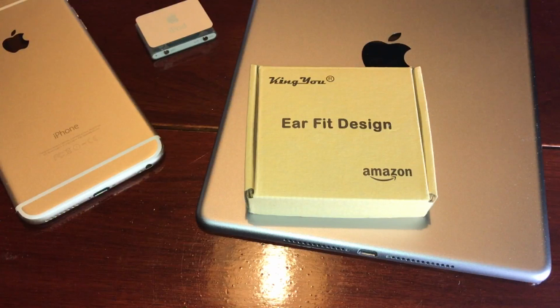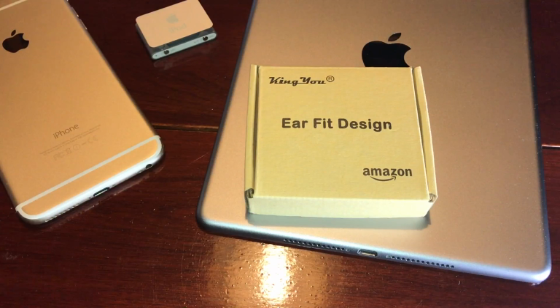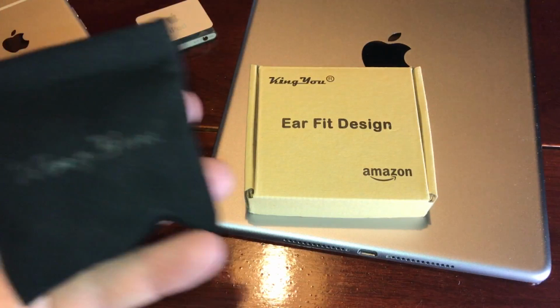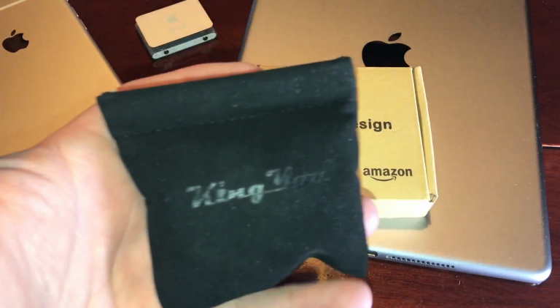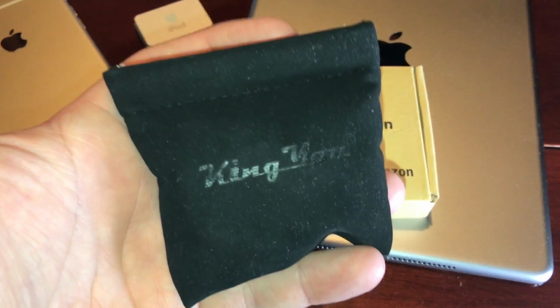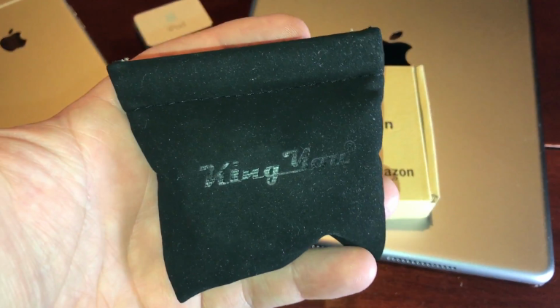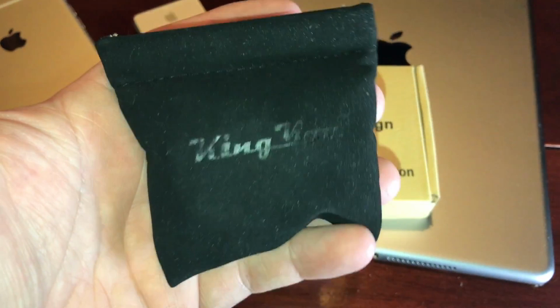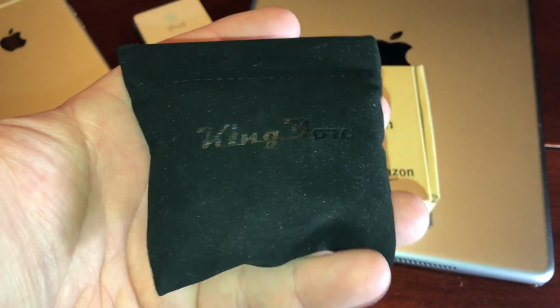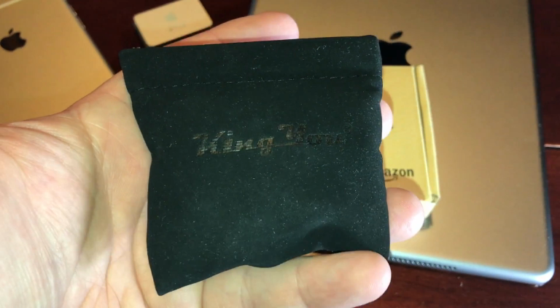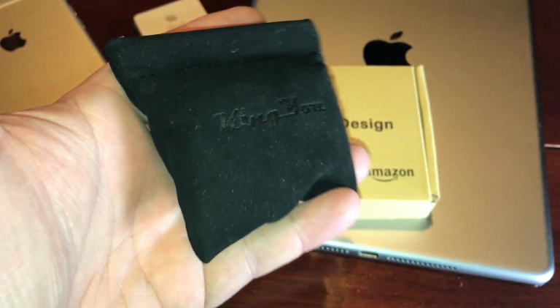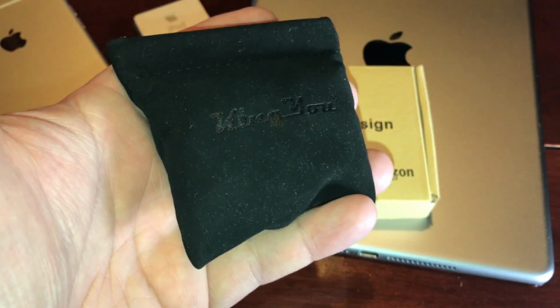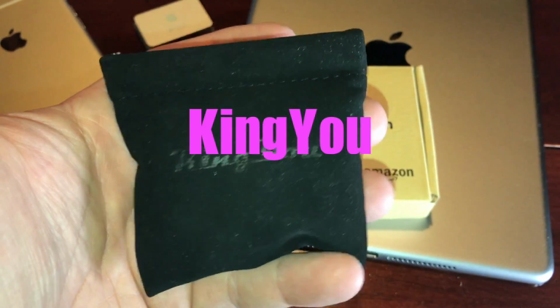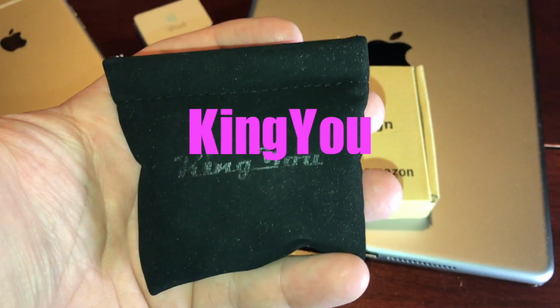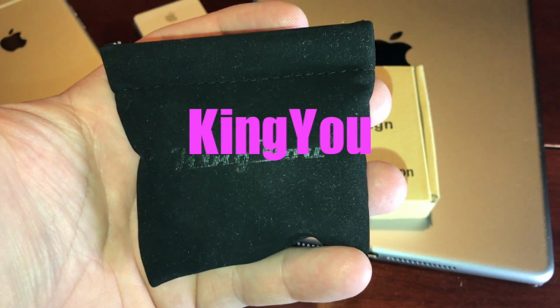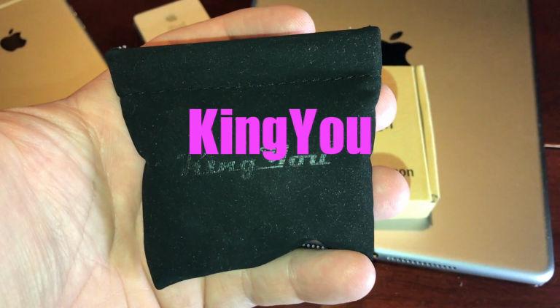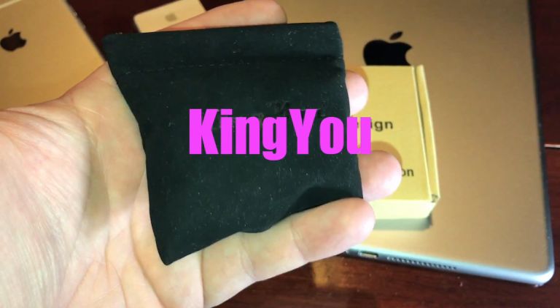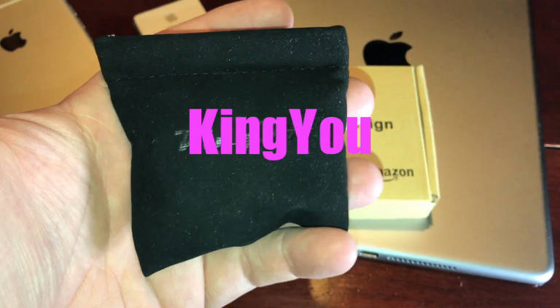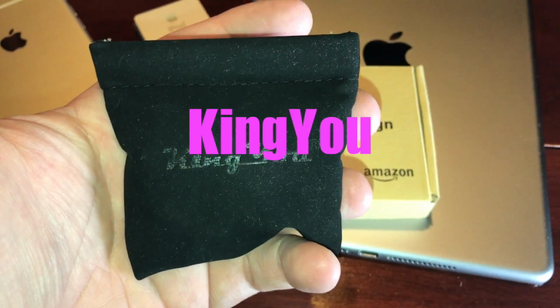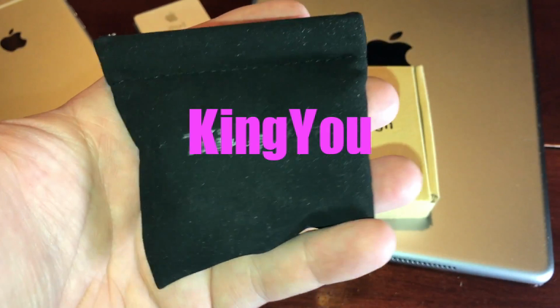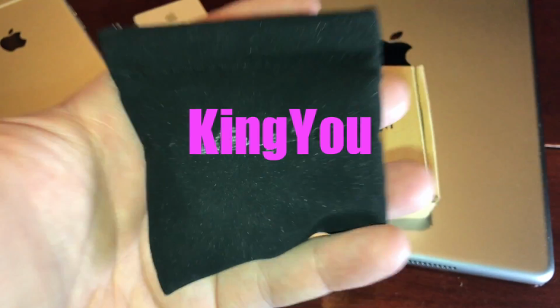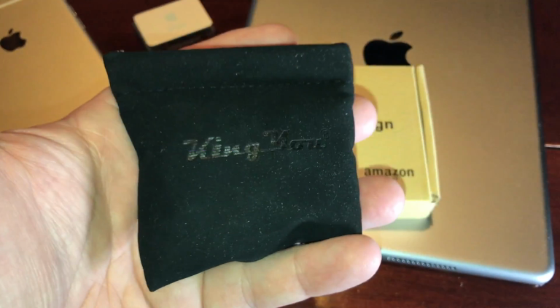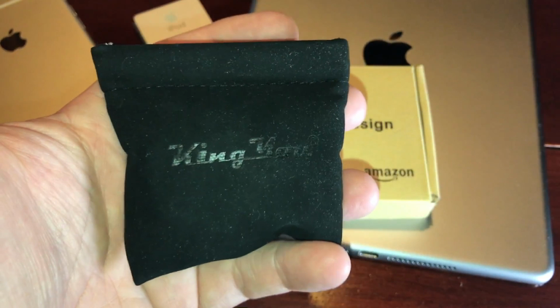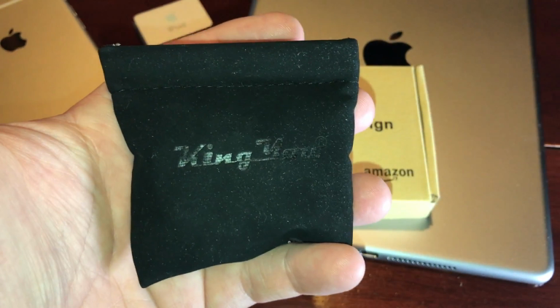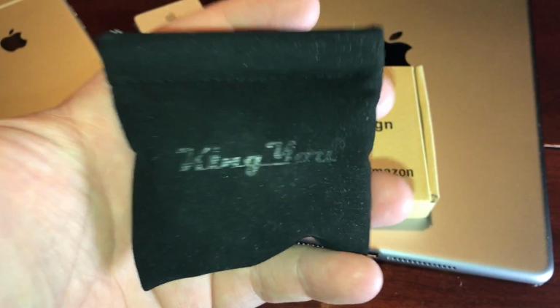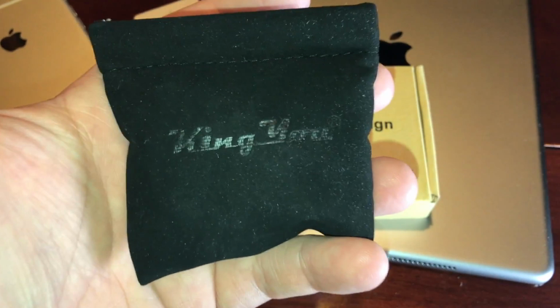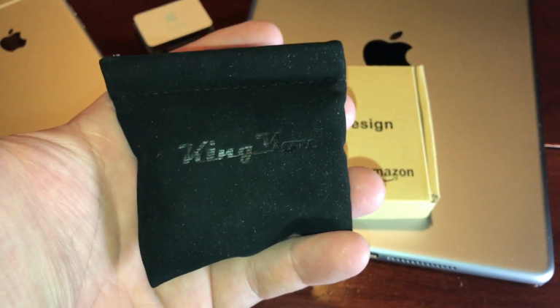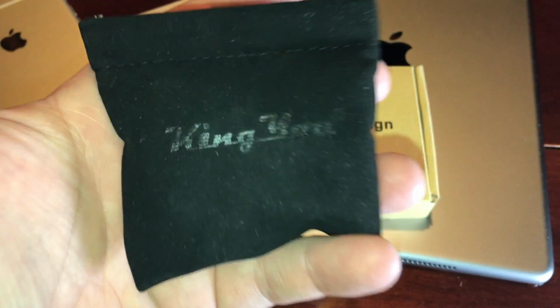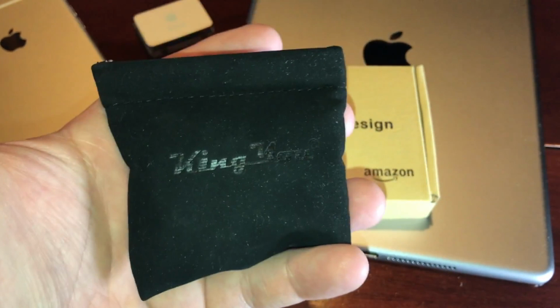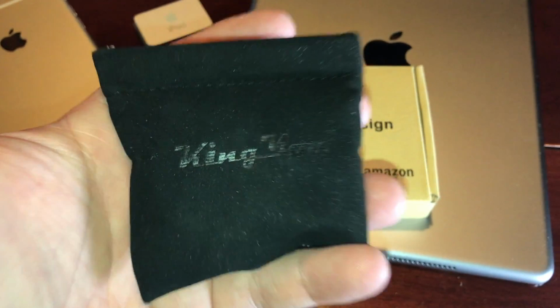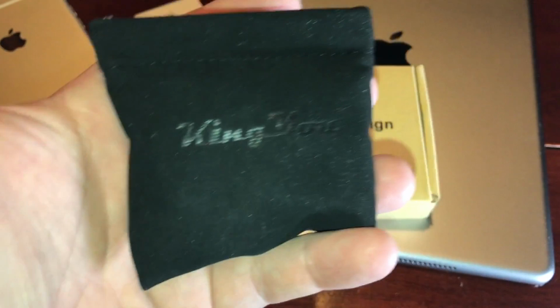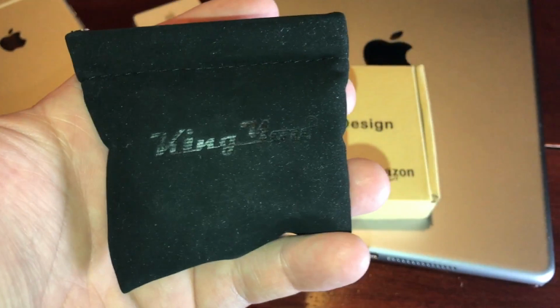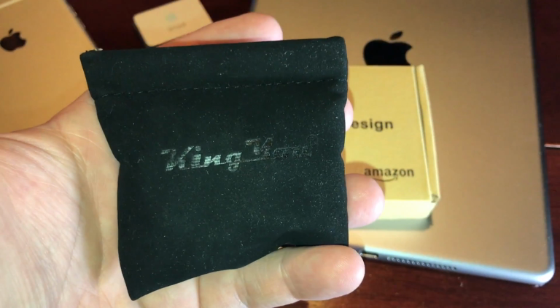Yo, what's up? This is Christopher and today I have some of these King U earbuds right here. I ordered these on Amazon. They're about $14.99 I think.